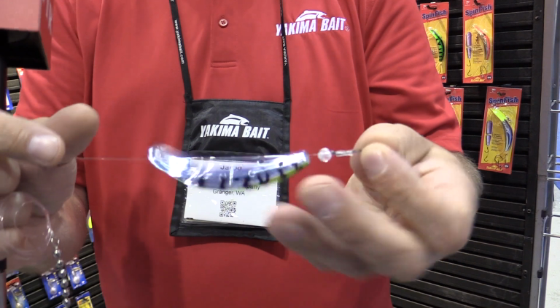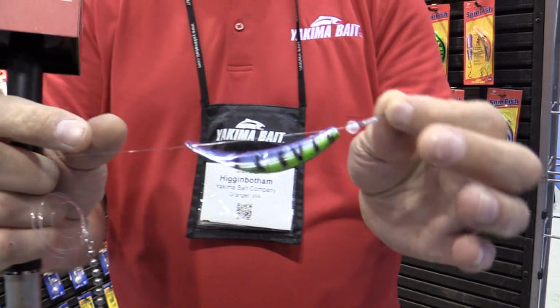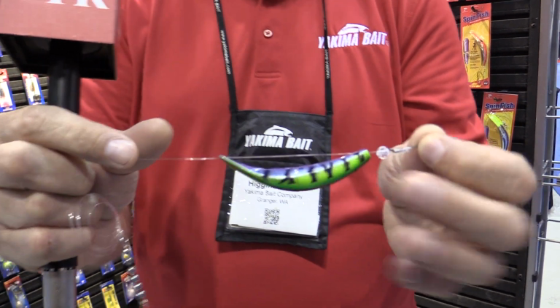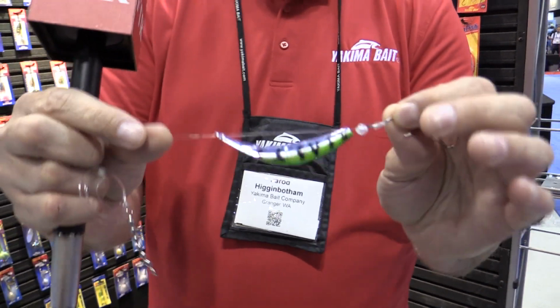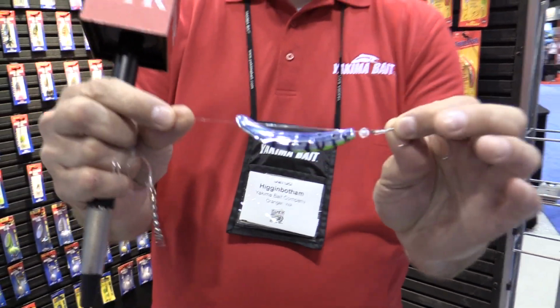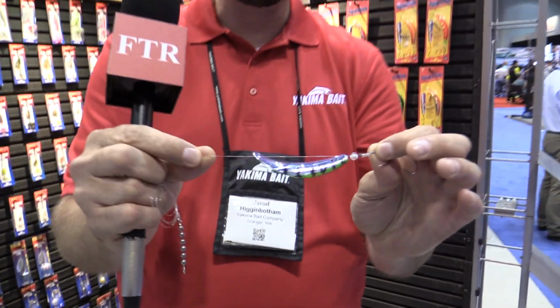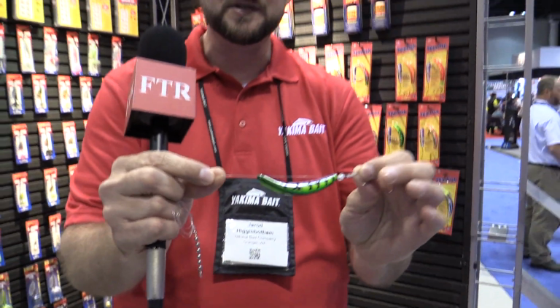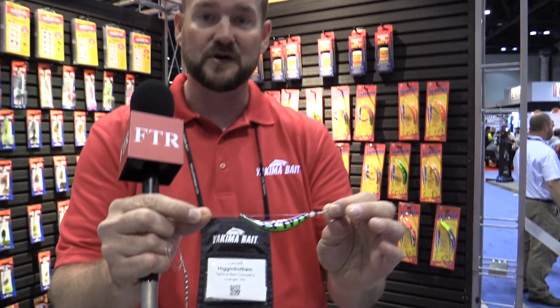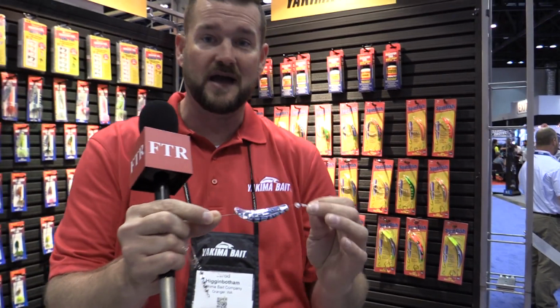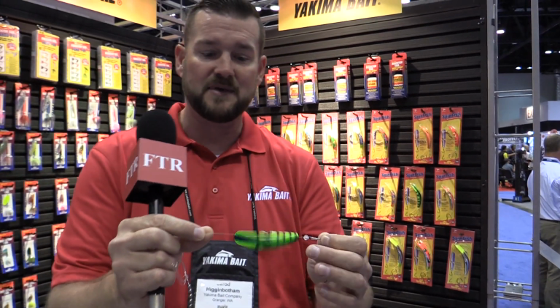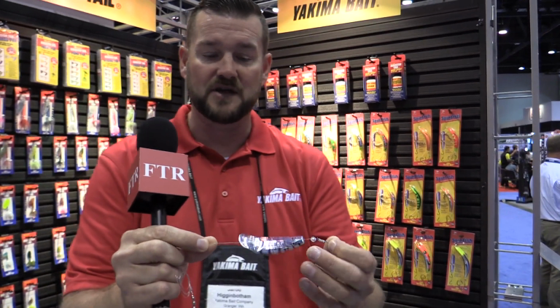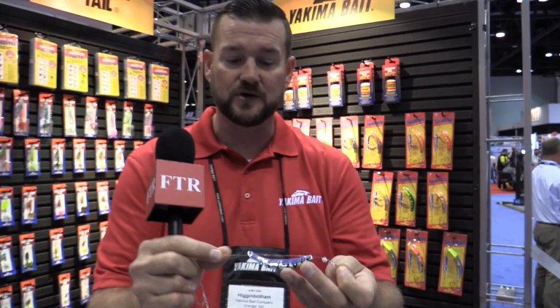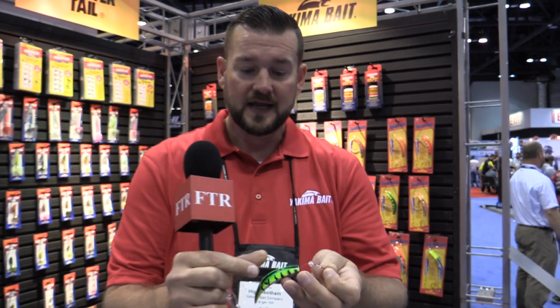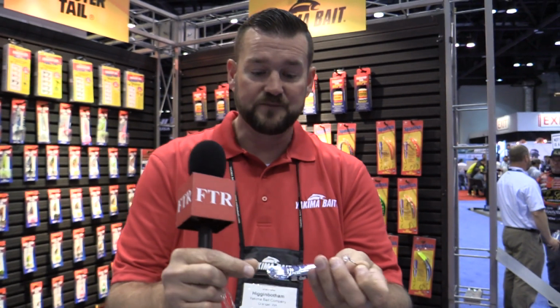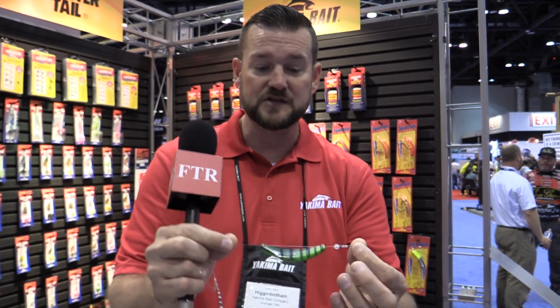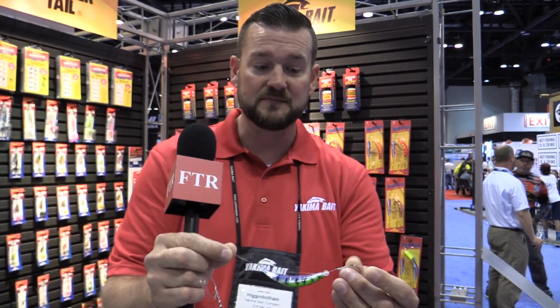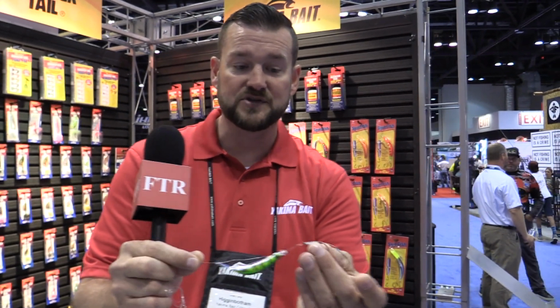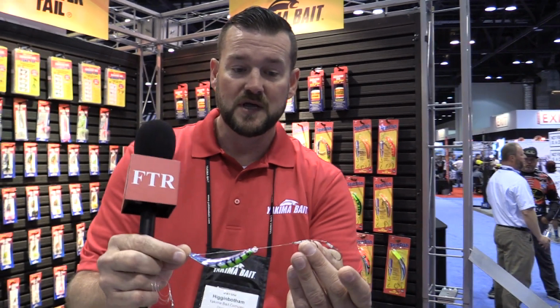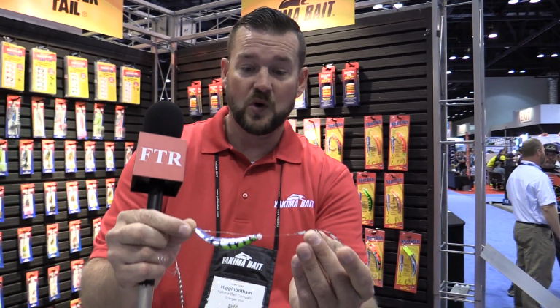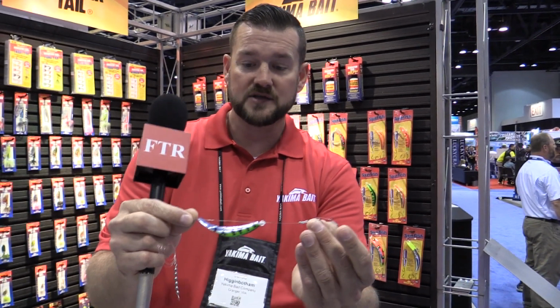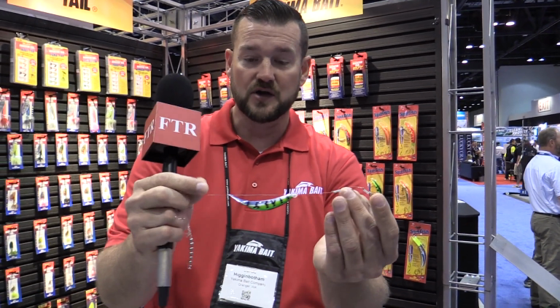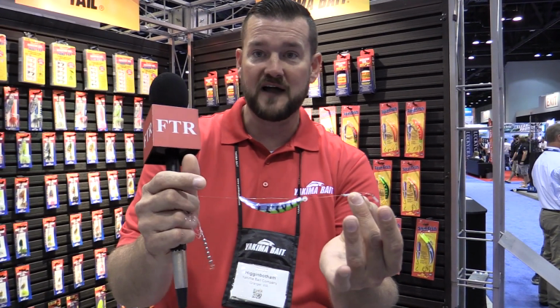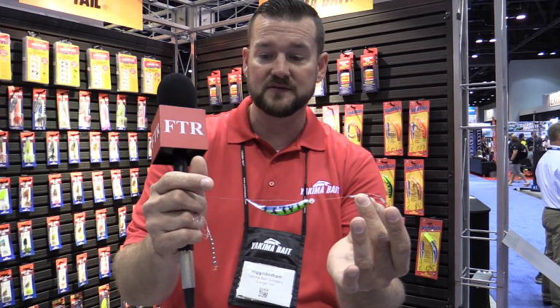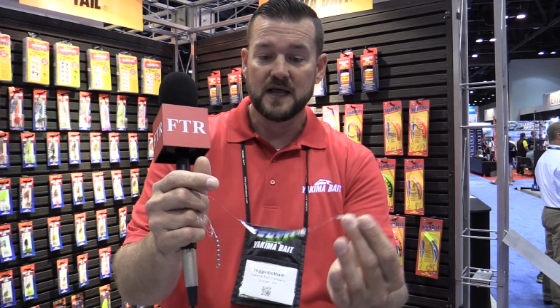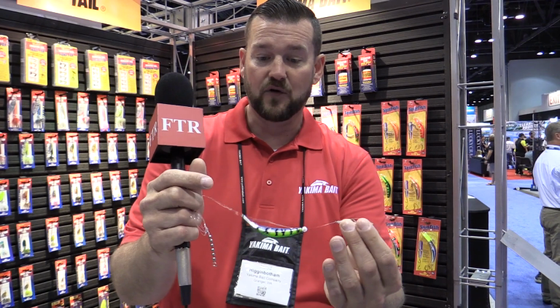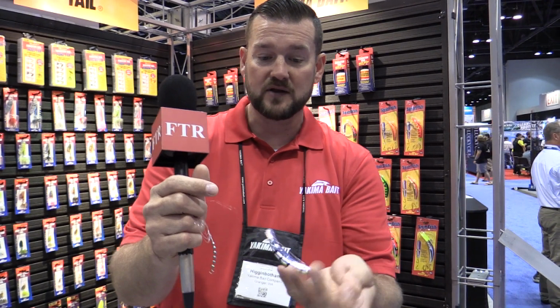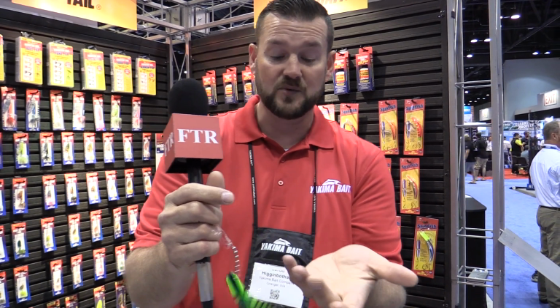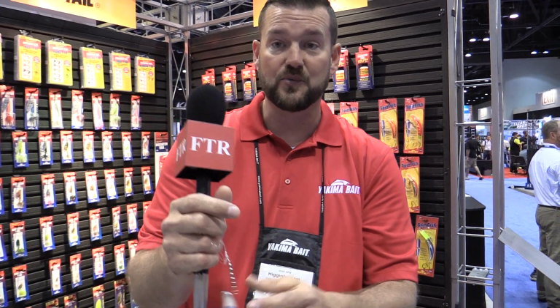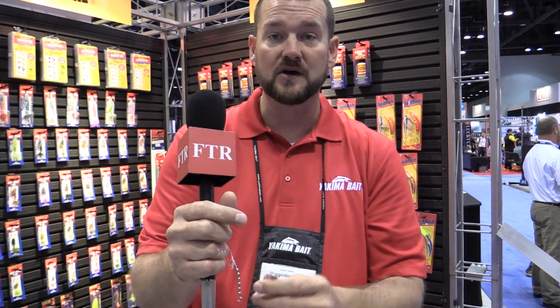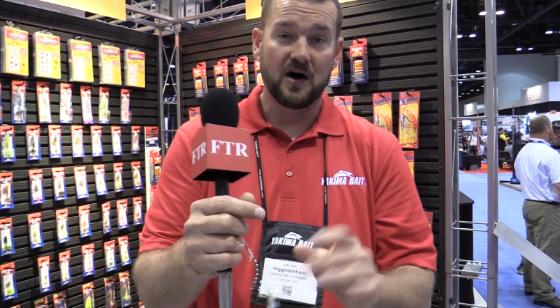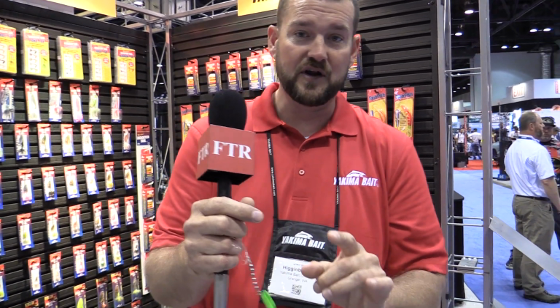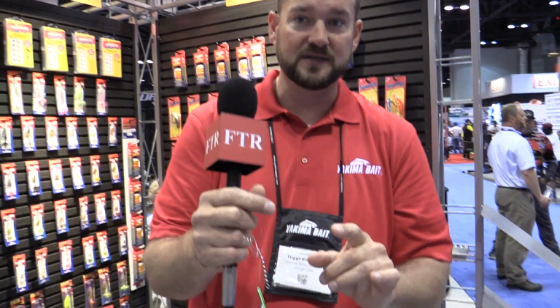We have two sizes. This is a three inch model here and you can see the four inch model kind of behind me off to my shoulder. The three inch model comes snelled with two number one odd hooks on a 25 pound leader, and the four inch model comes snelled with two number three odd hooks on a 30 pound leader.